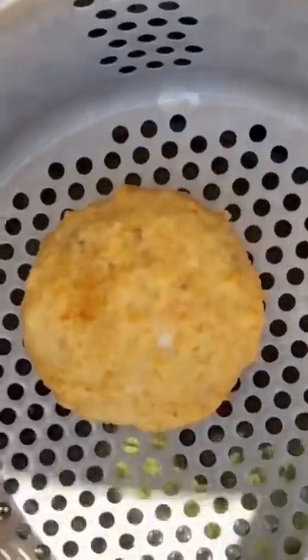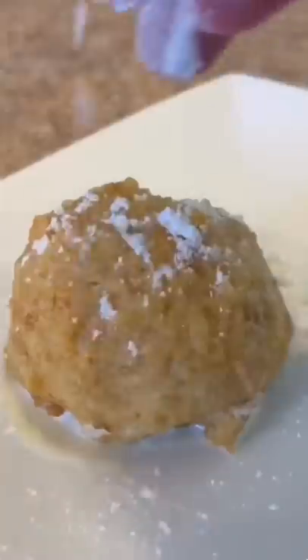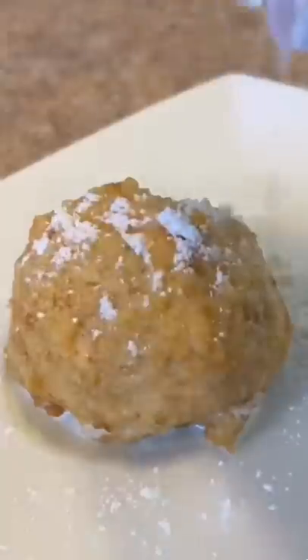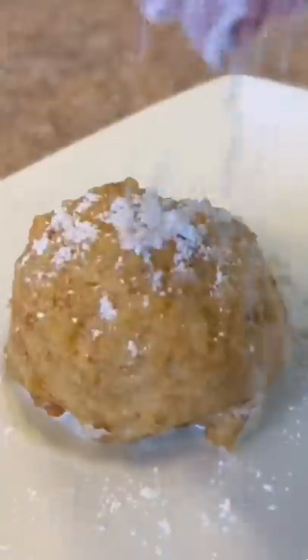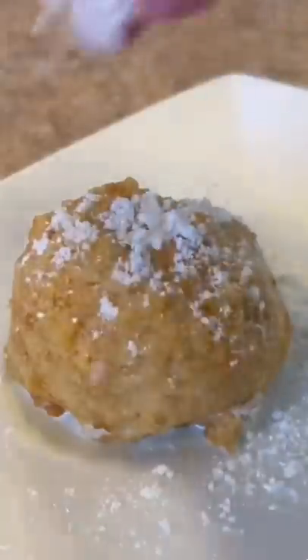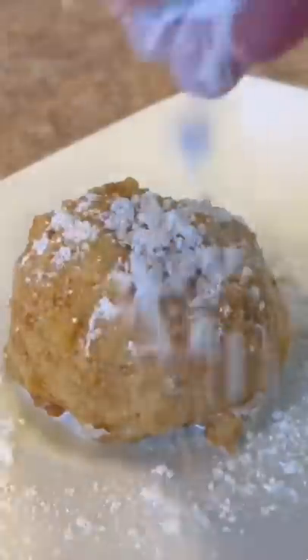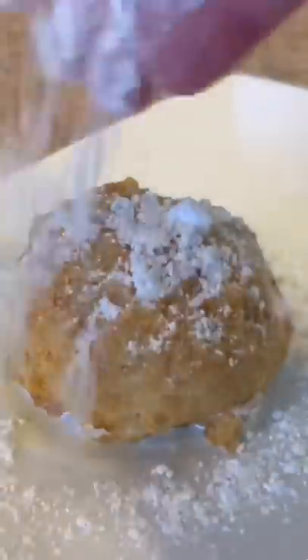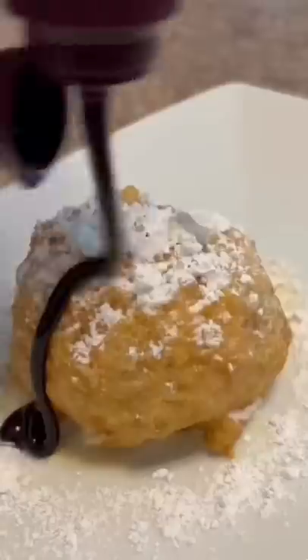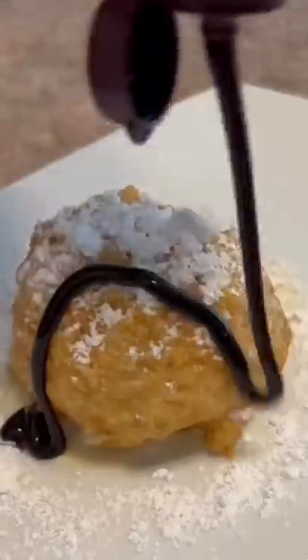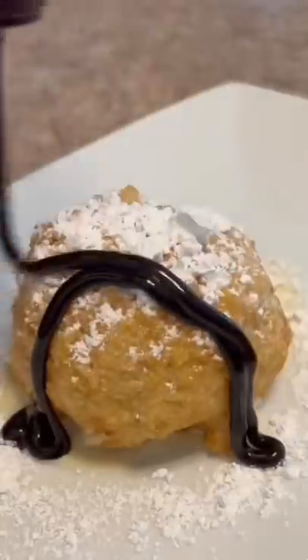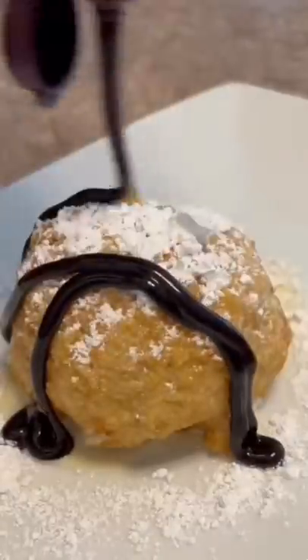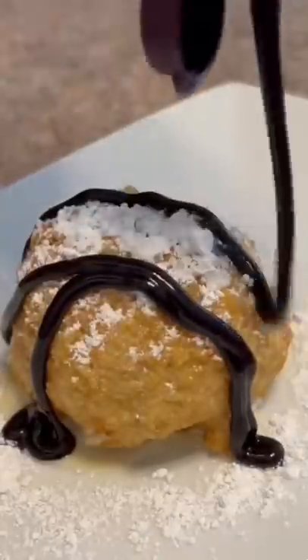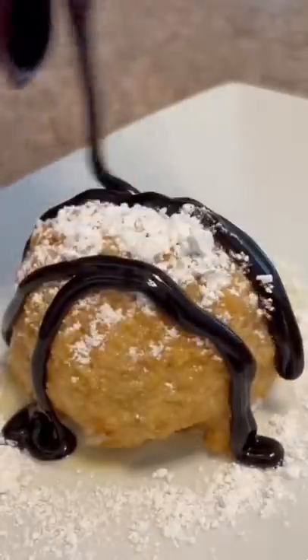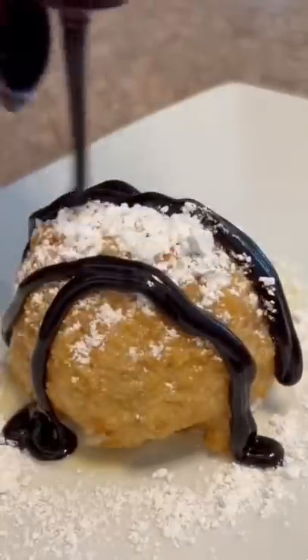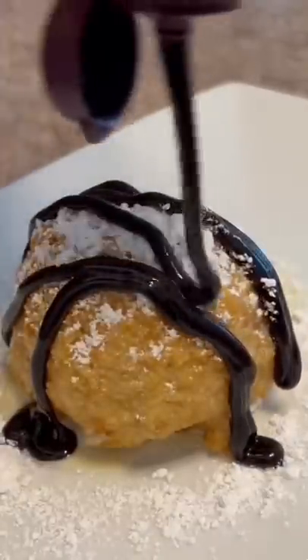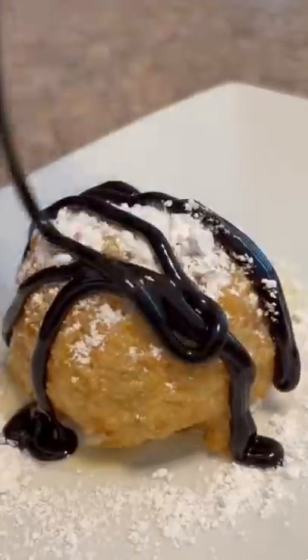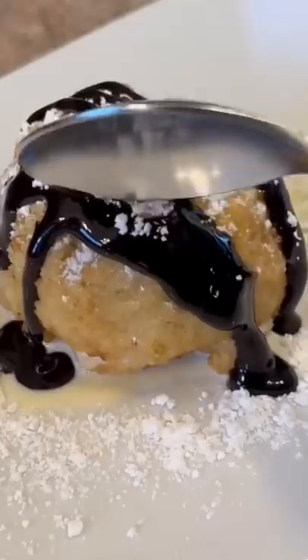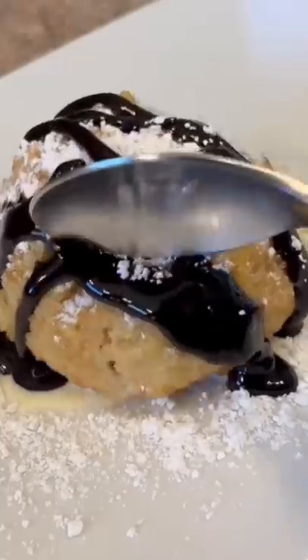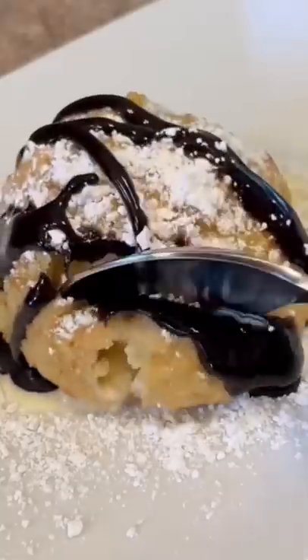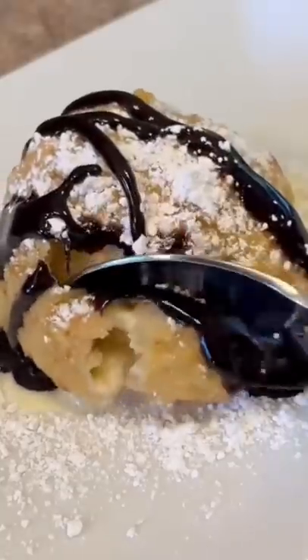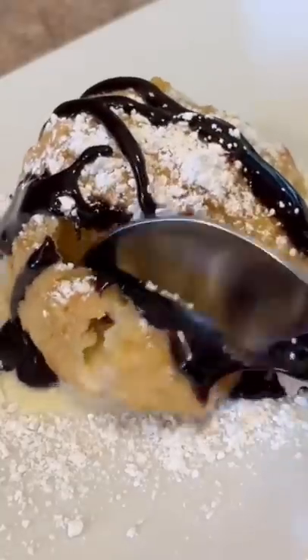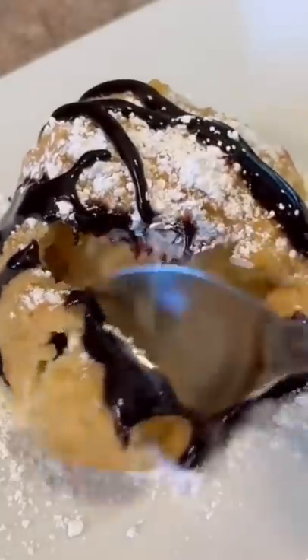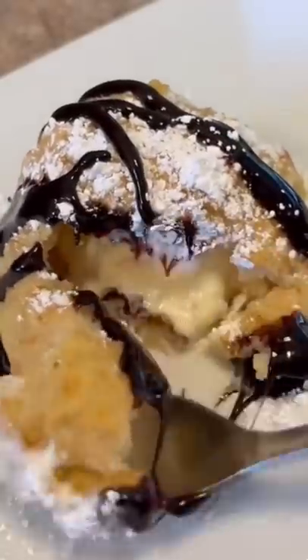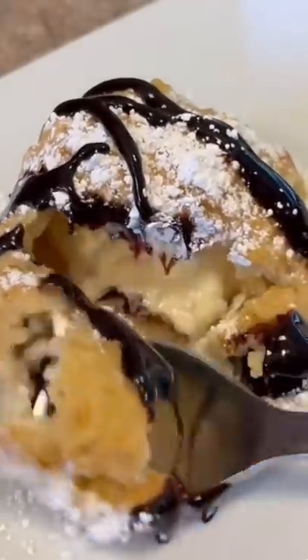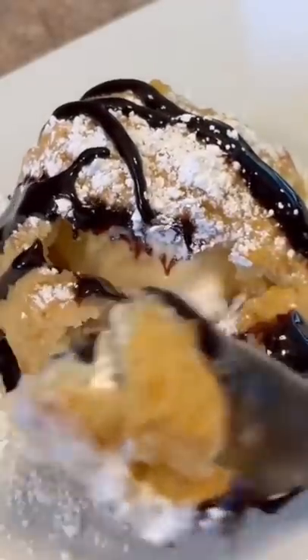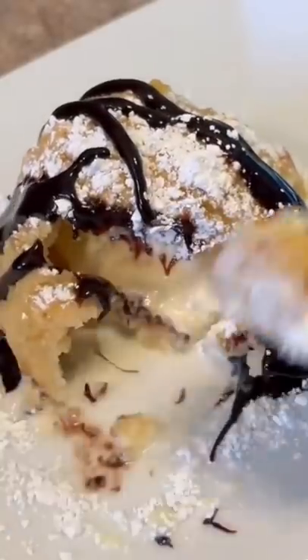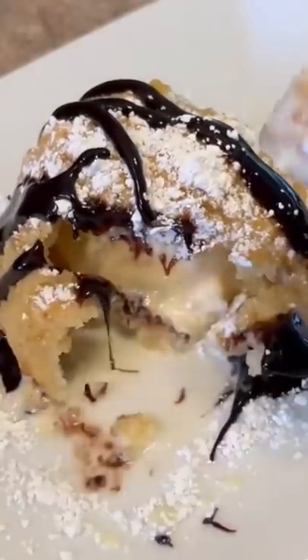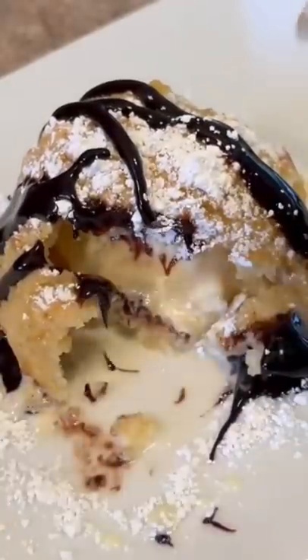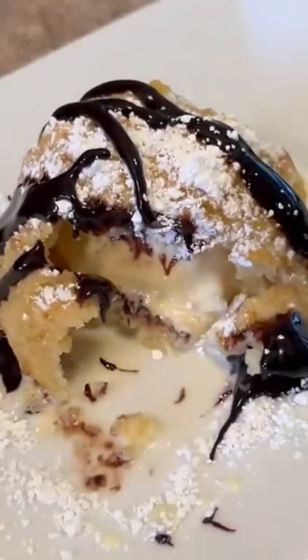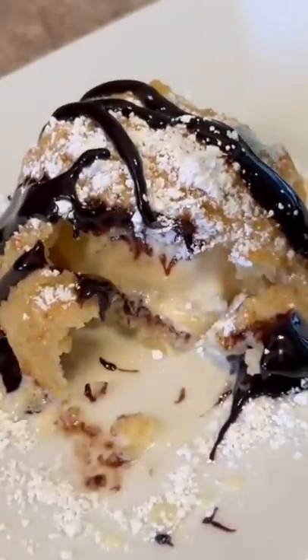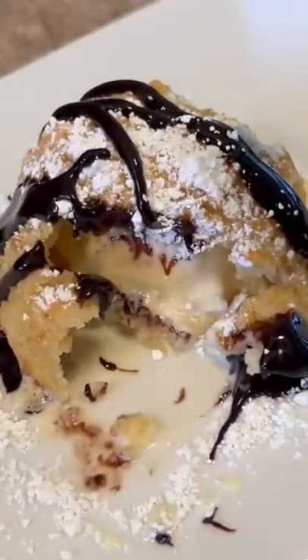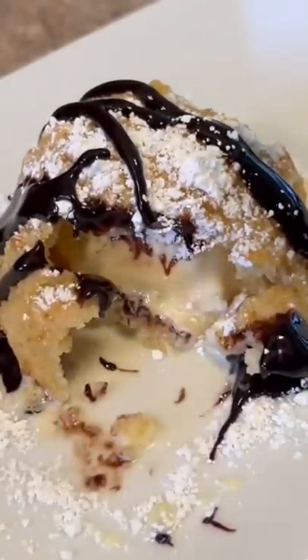Hit it with a little powdered sugar, and then with the Hershey's sundae topping. Y'all see here — airless fried ice cream.